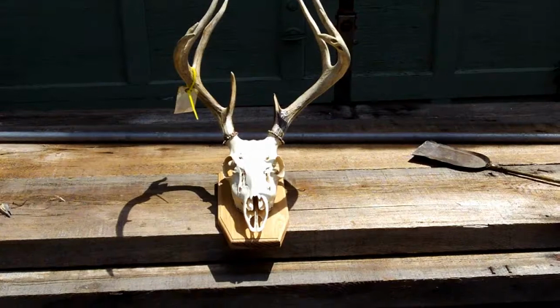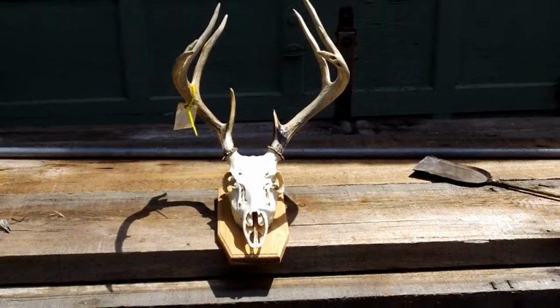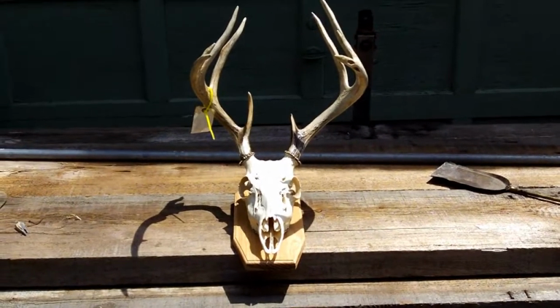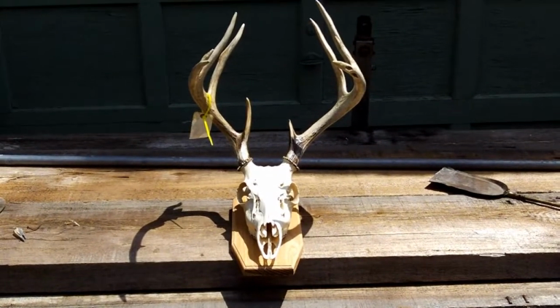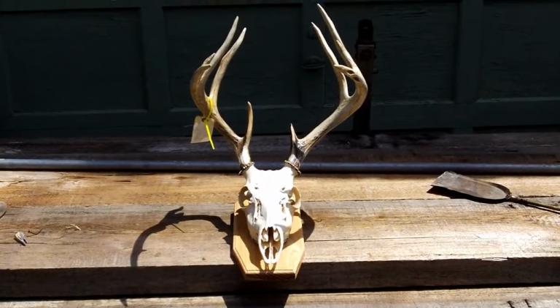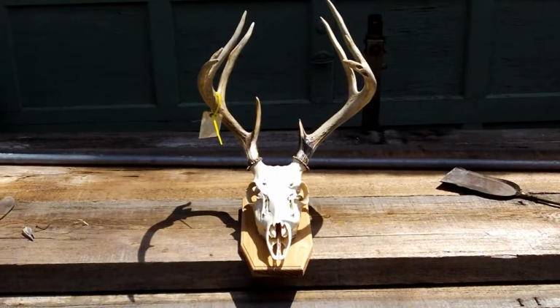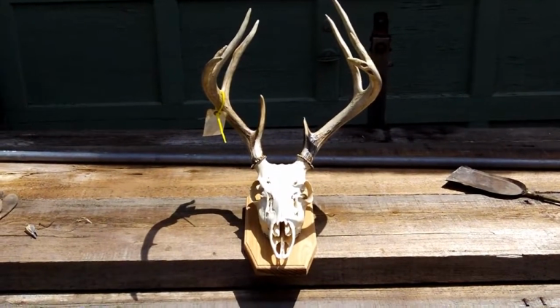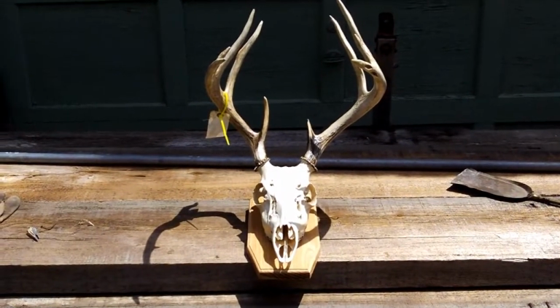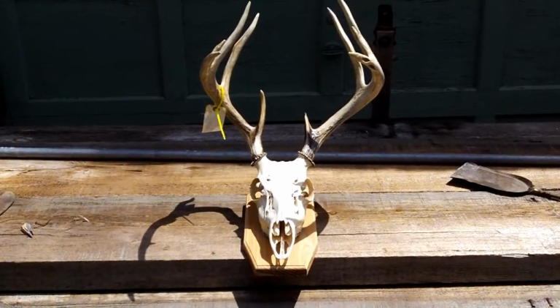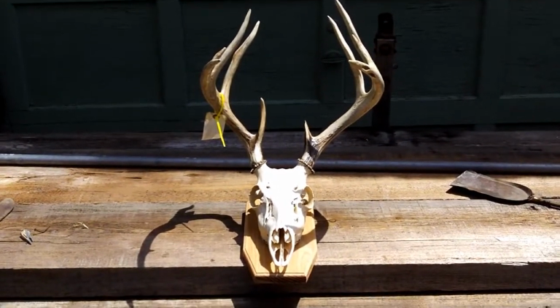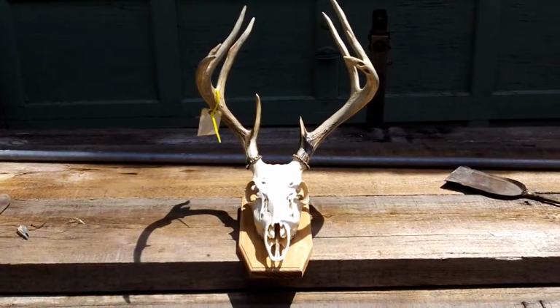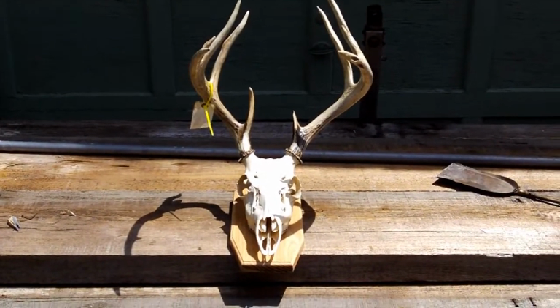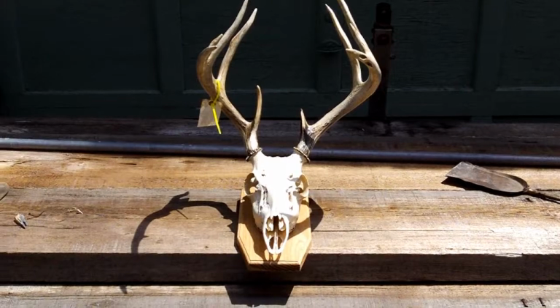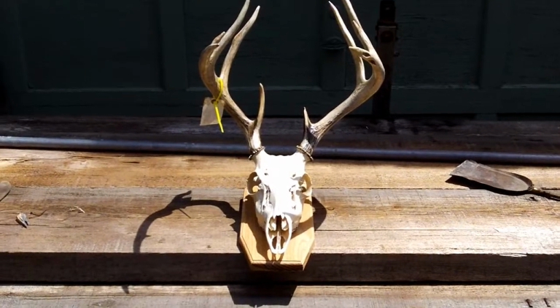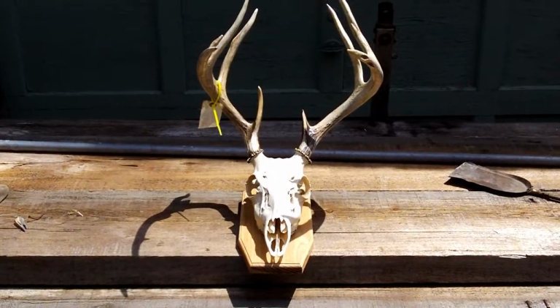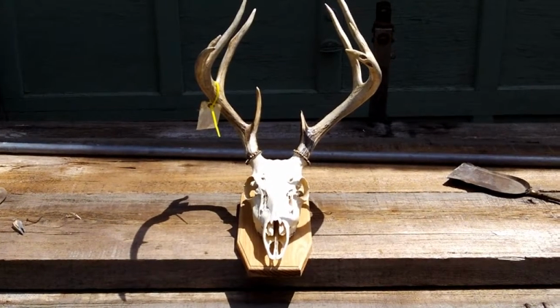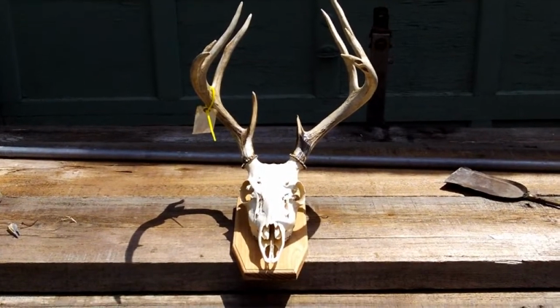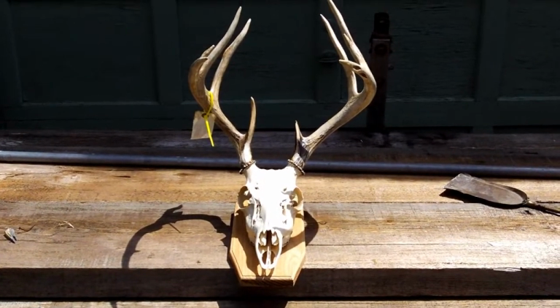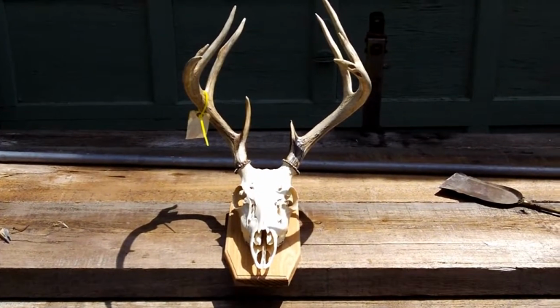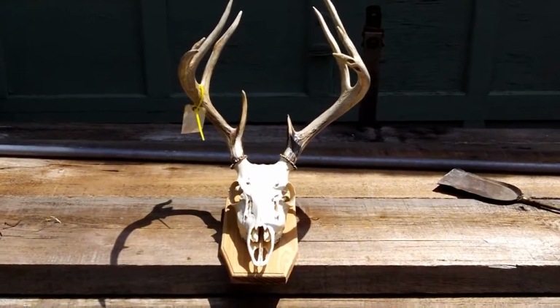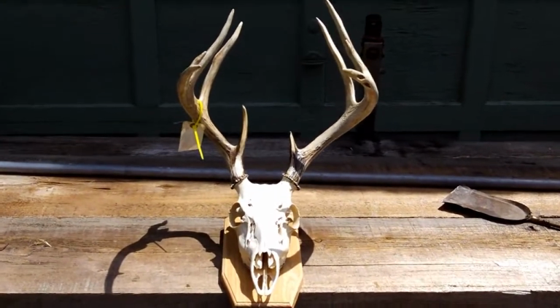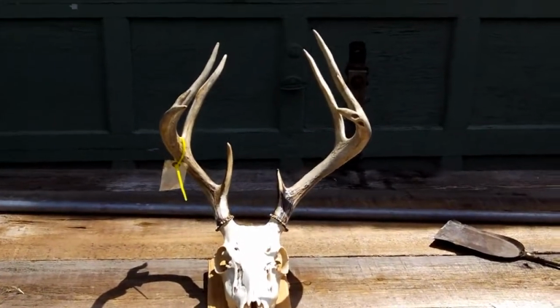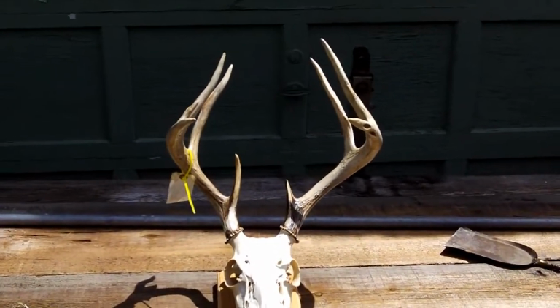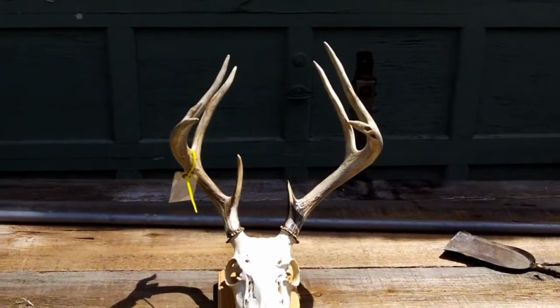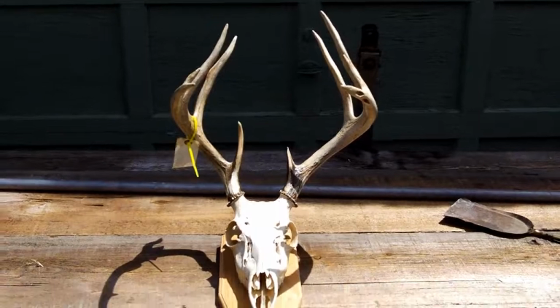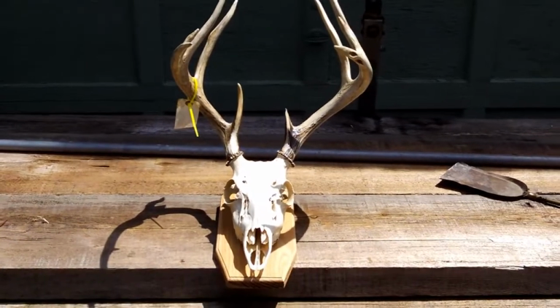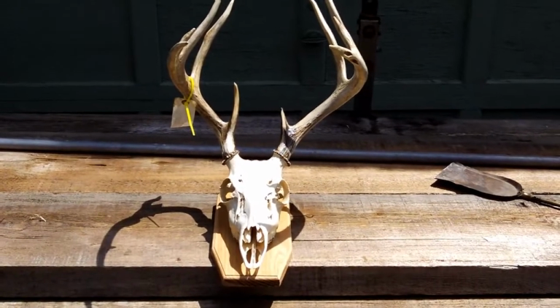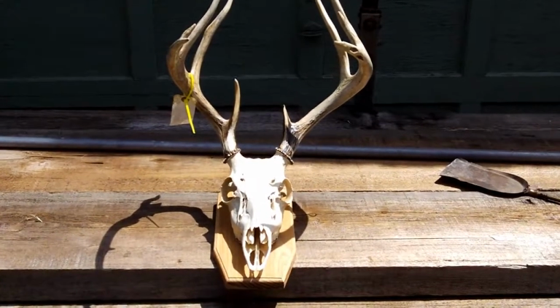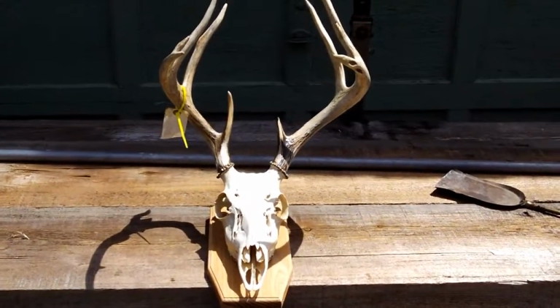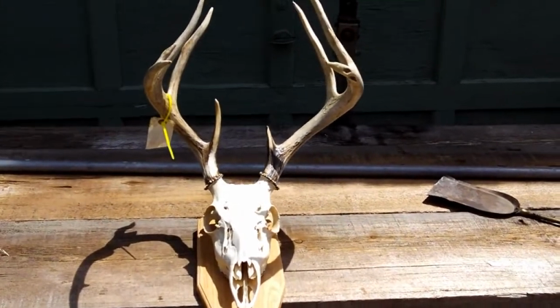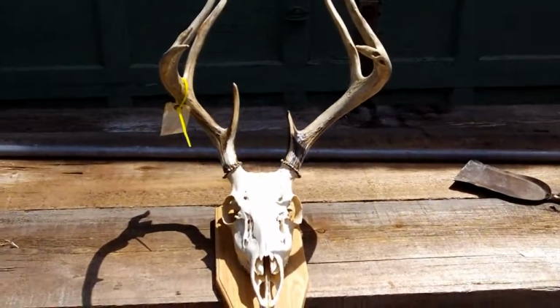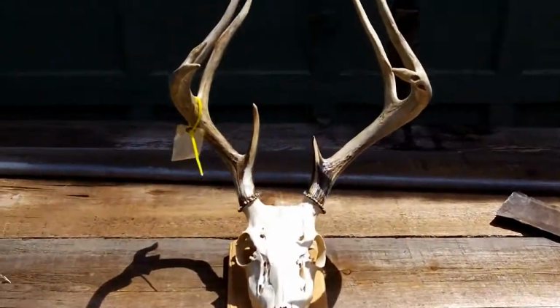Here is a Twin Pine Taxidermy — absolute piece of horseshit — European mount. $135, nine months waiting.